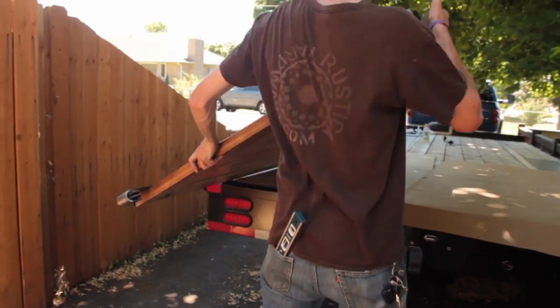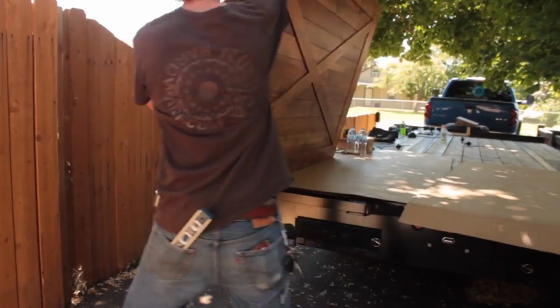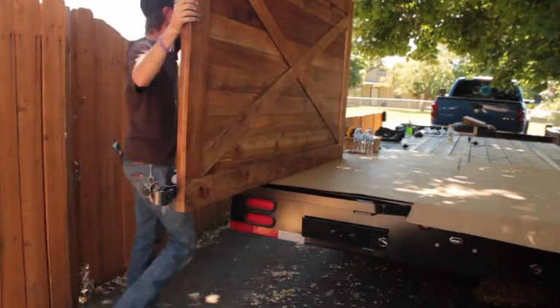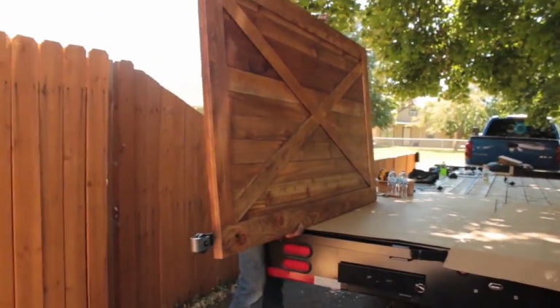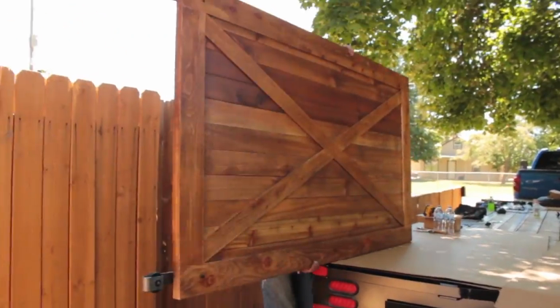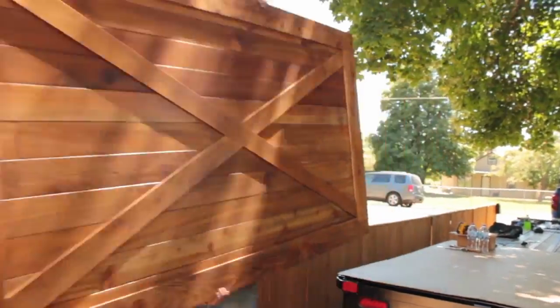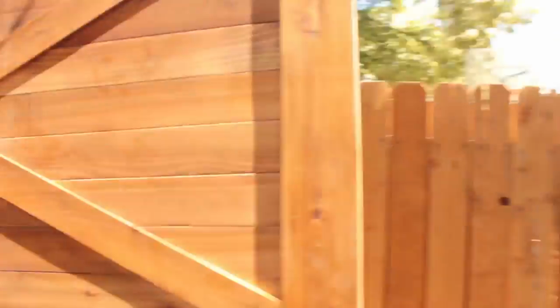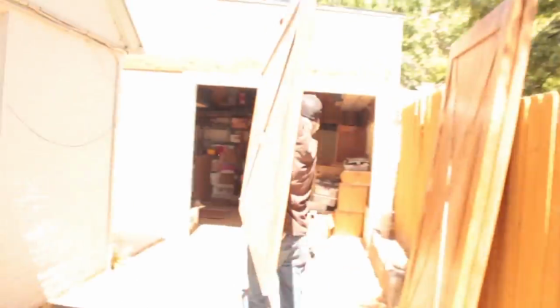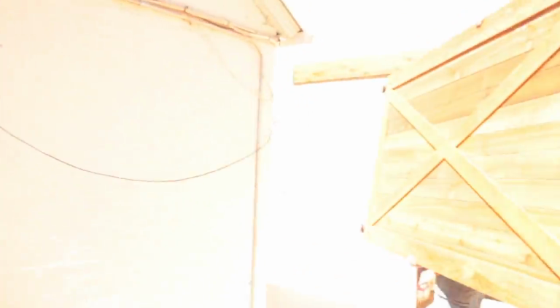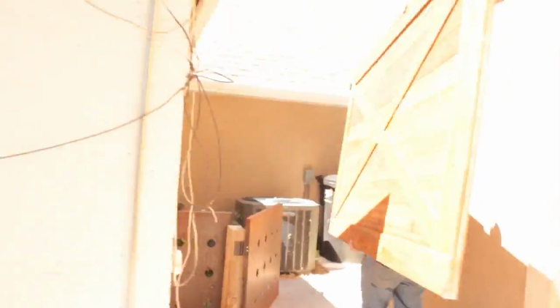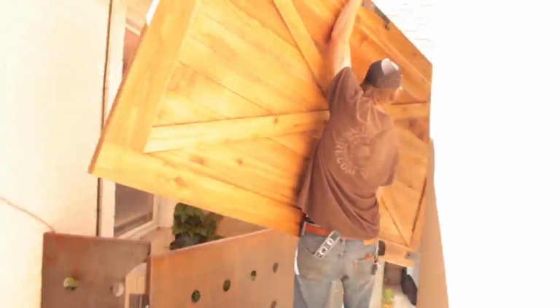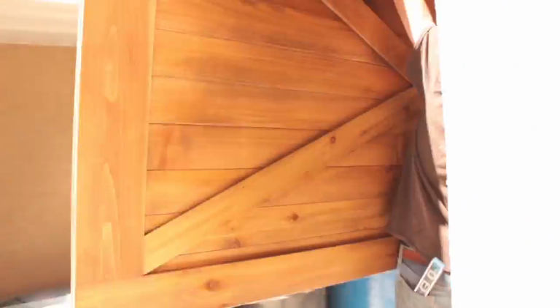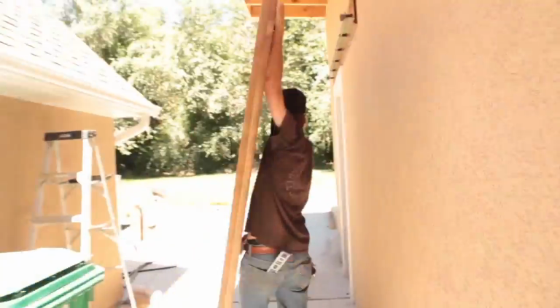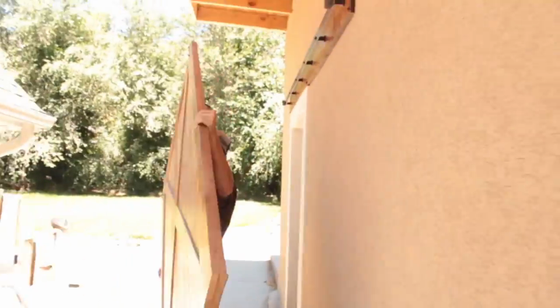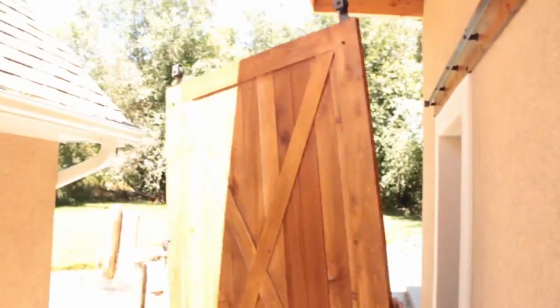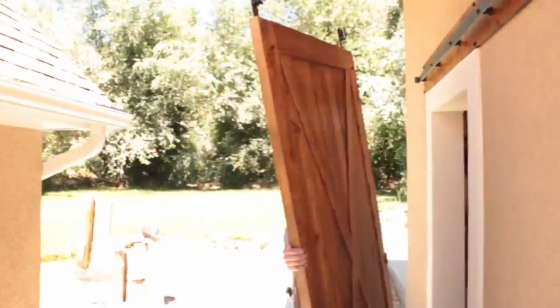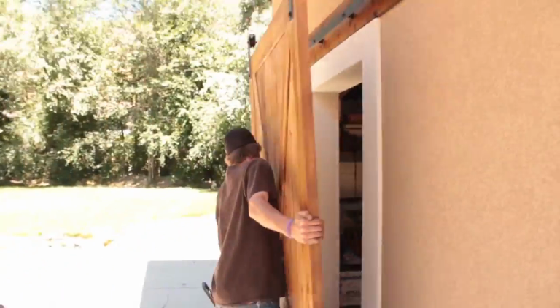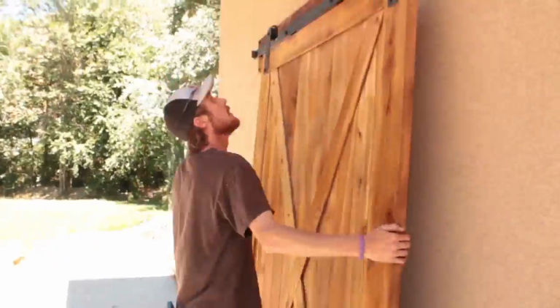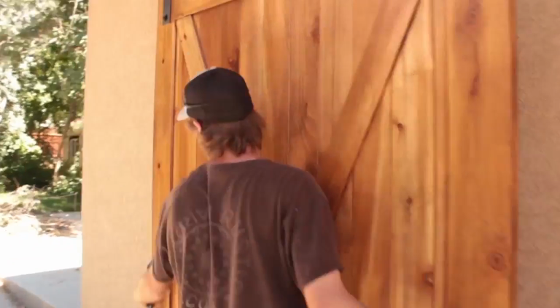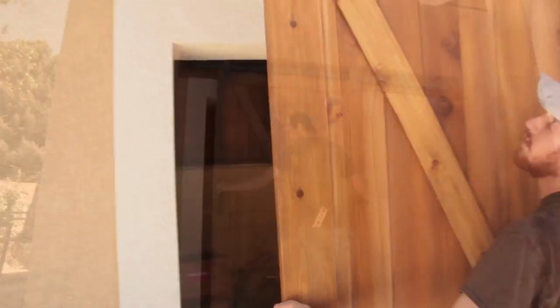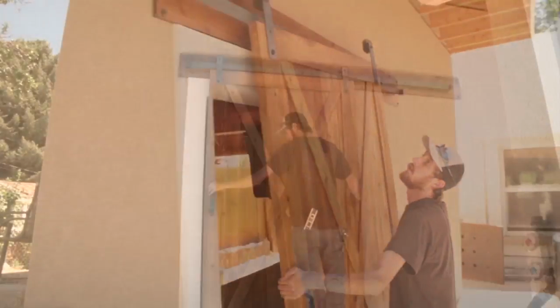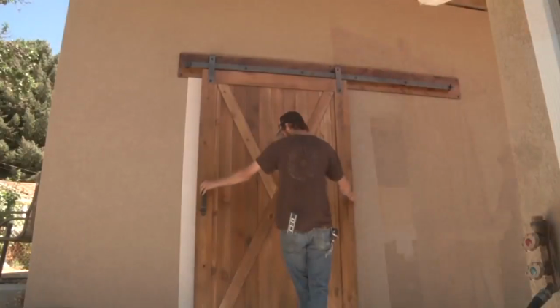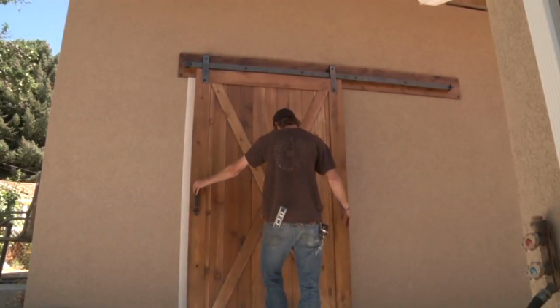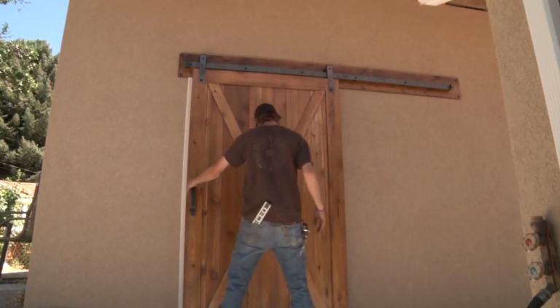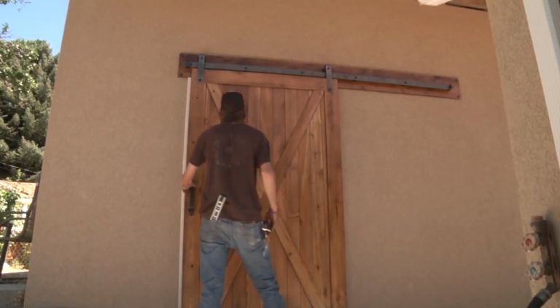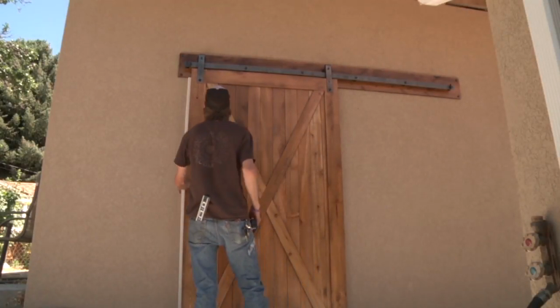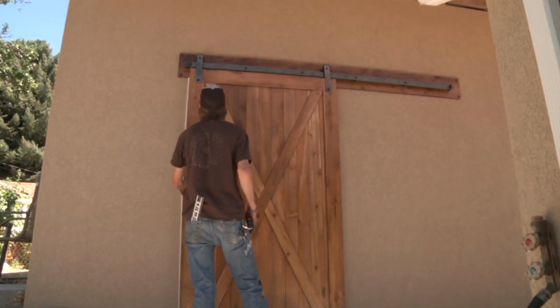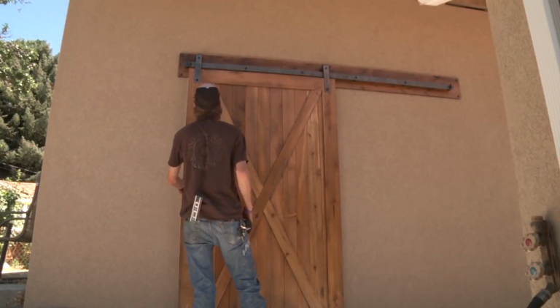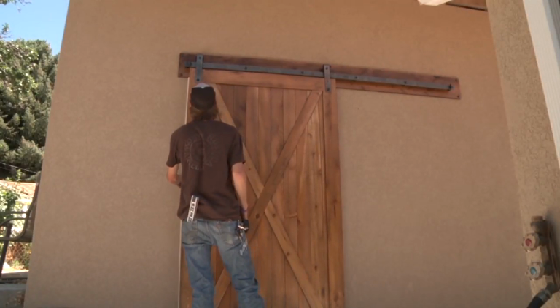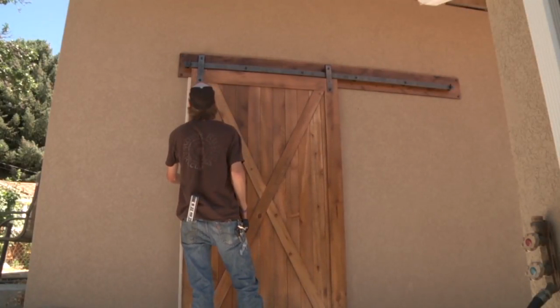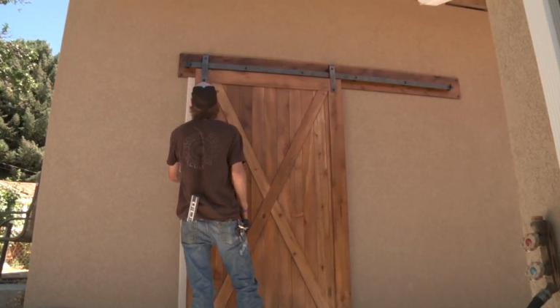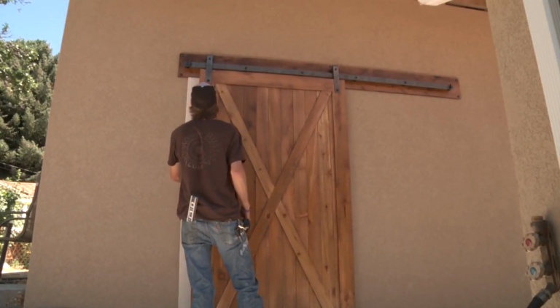To match the look of the house, the customer has chosen to go with an unfinished hanger, which over time the elements will bead on it and allow it to rust and patina with a very natural look.